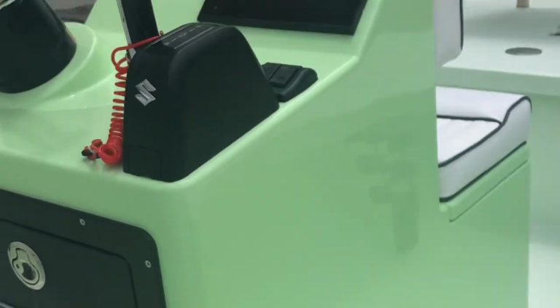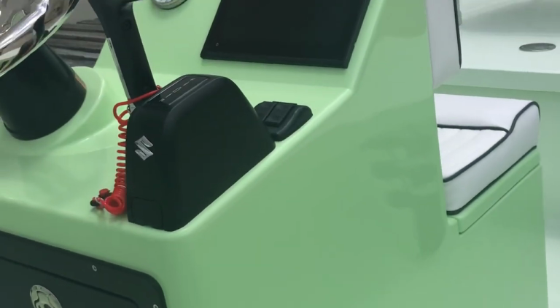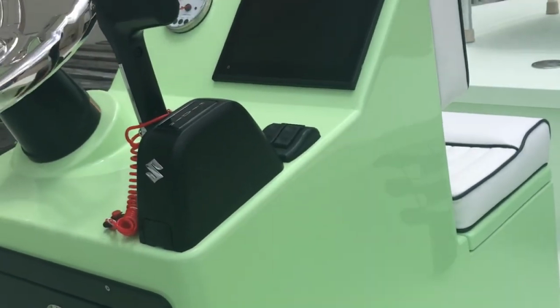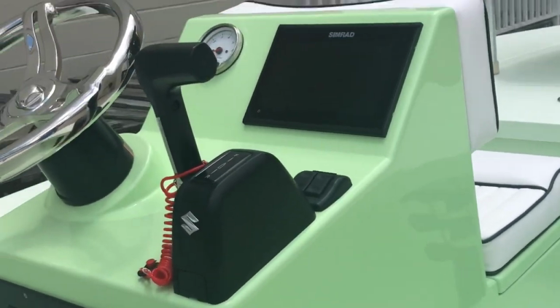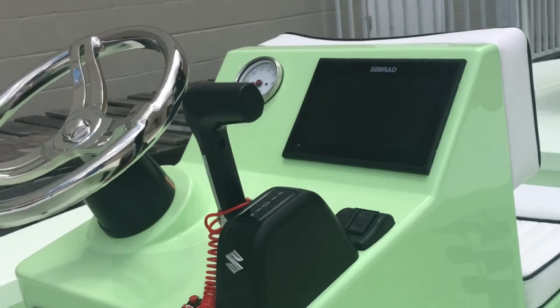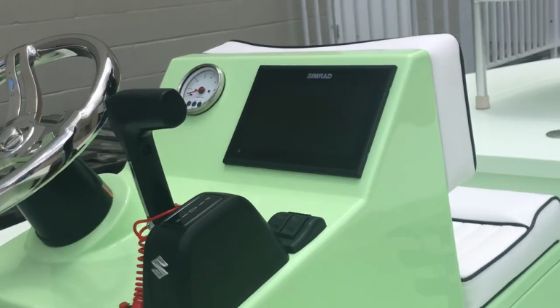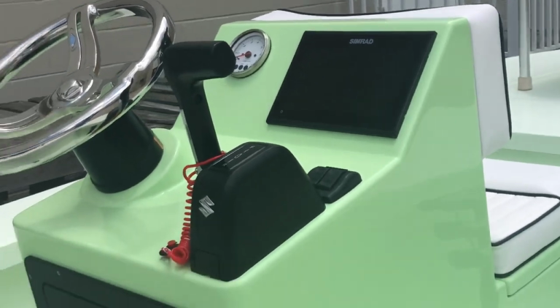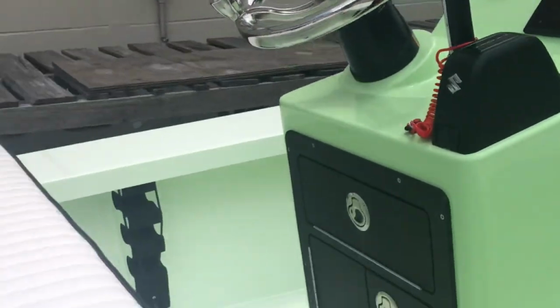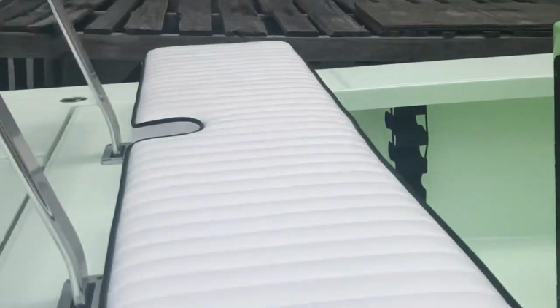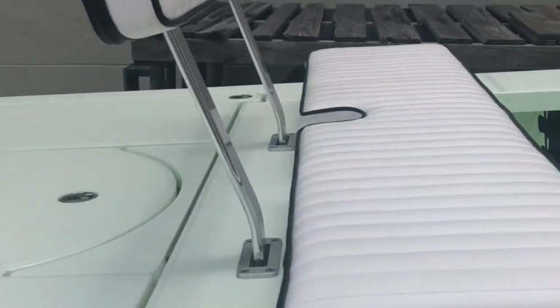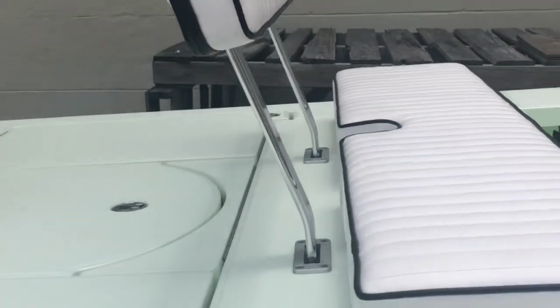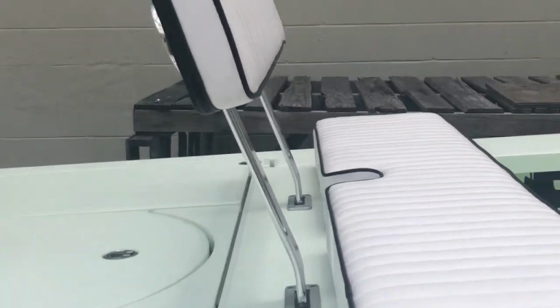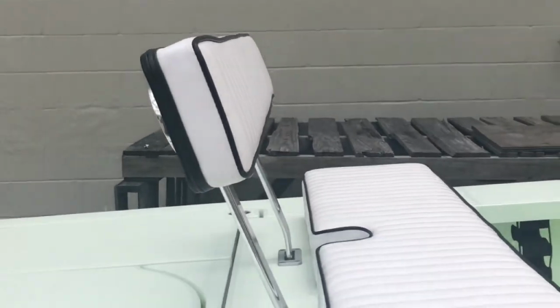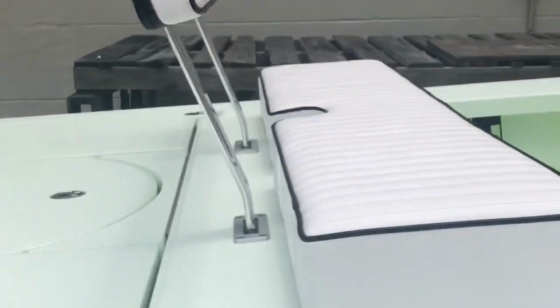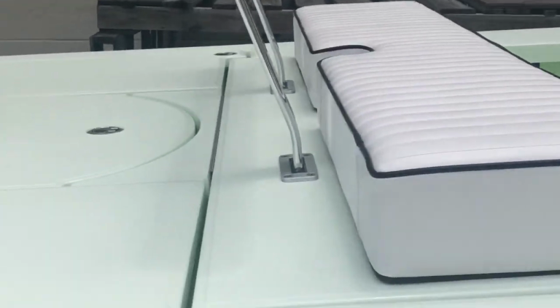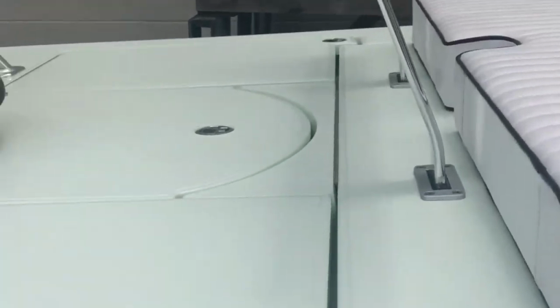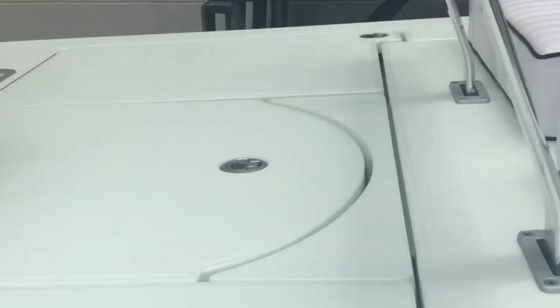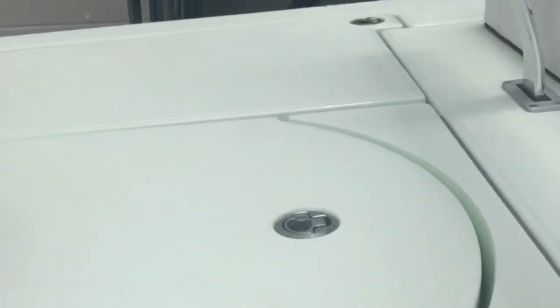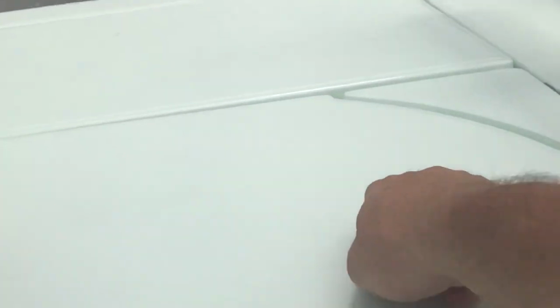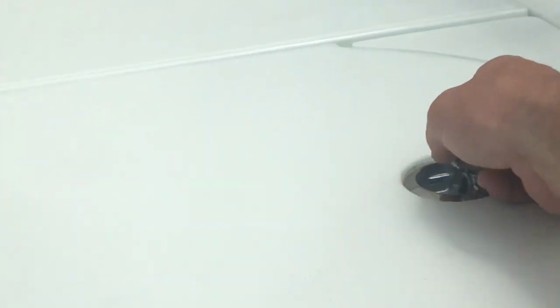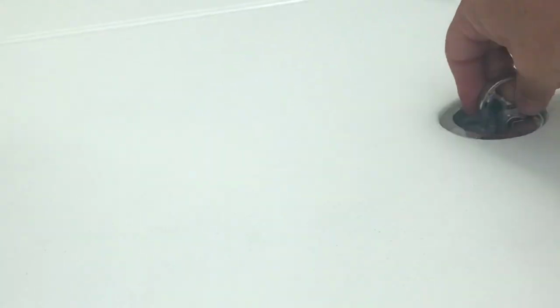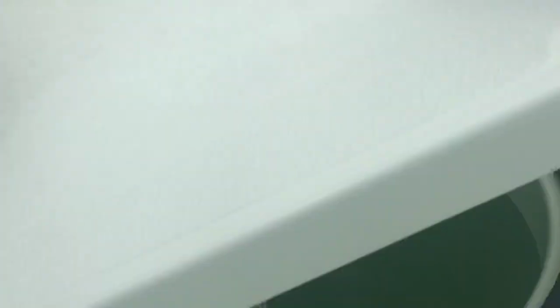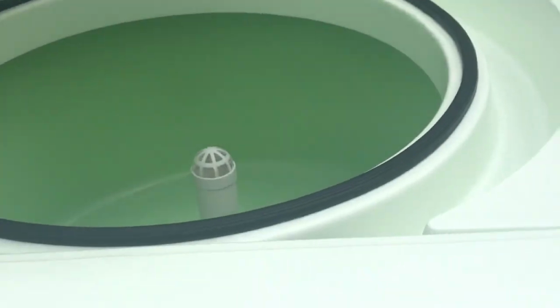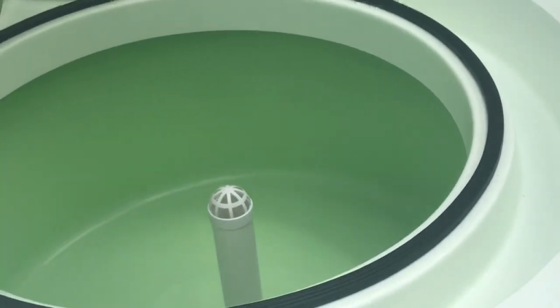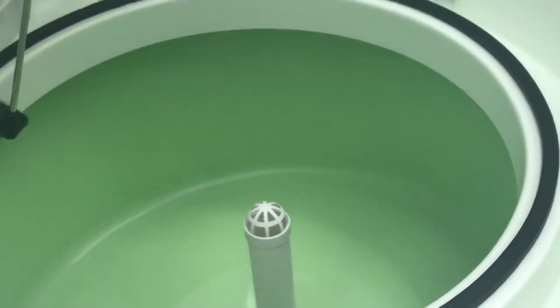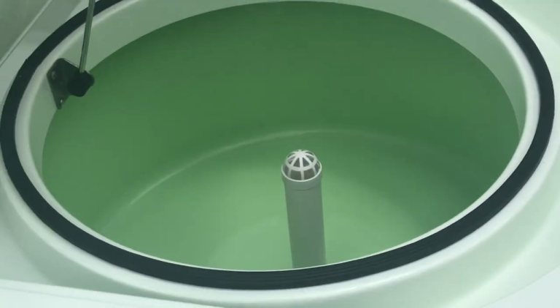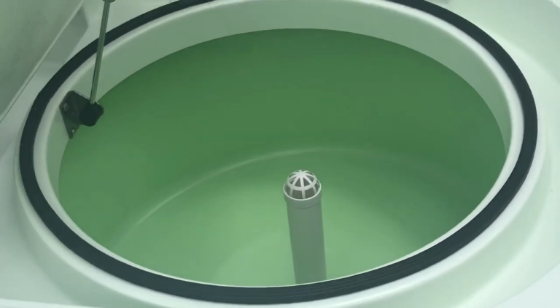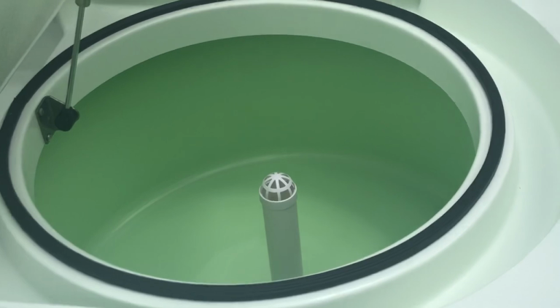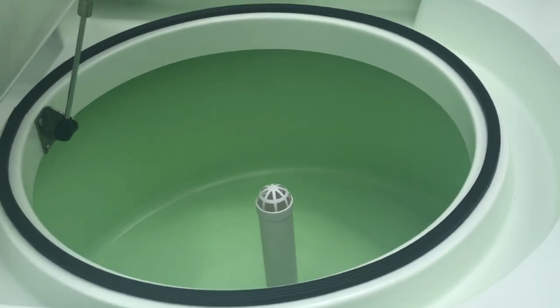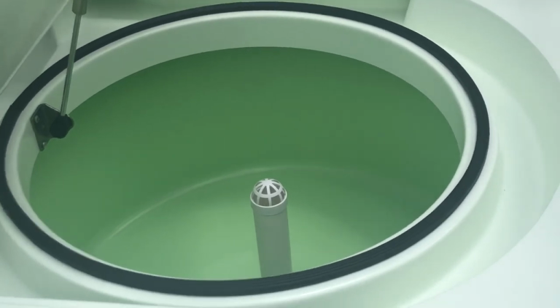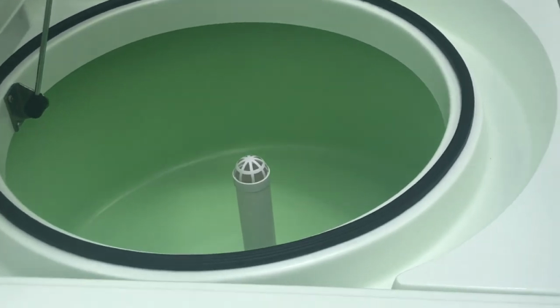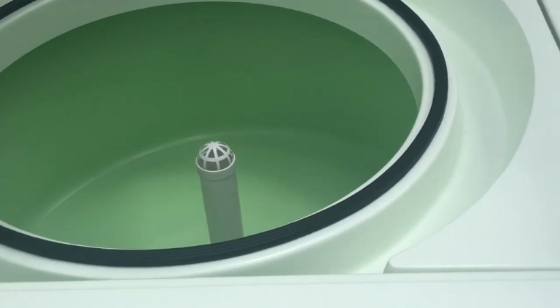Got the Gemlux wheel right there. The Simrad. We have the removable backrest that's slotted. We have the live well — instead of making it blue, see how big that is. And that's 40 gallons, insulated.